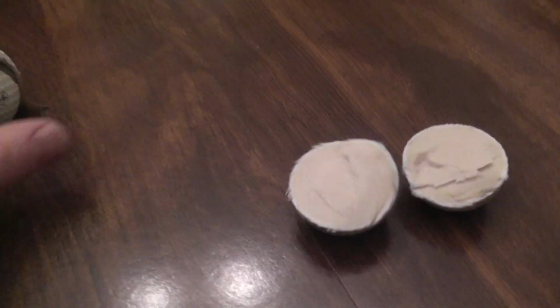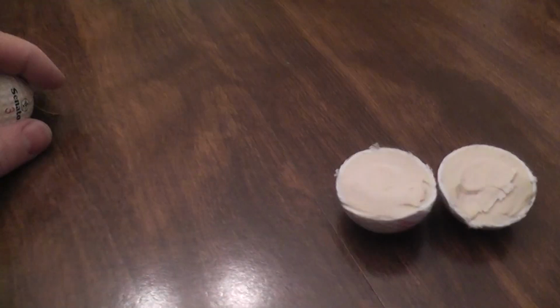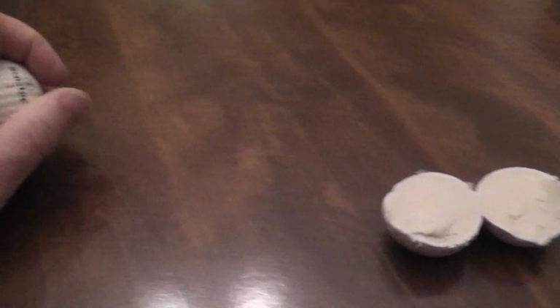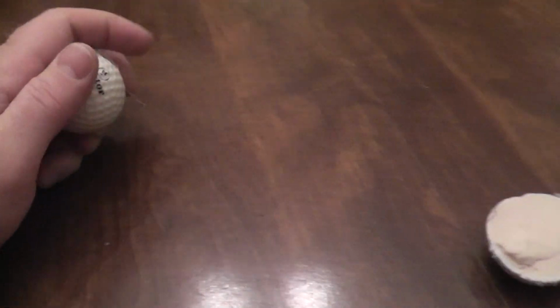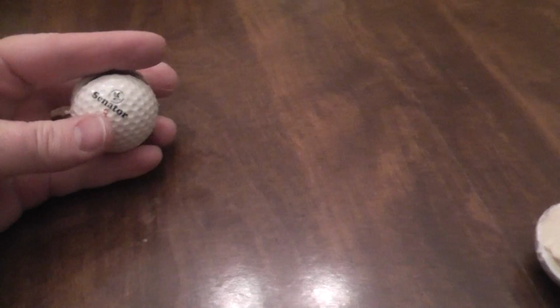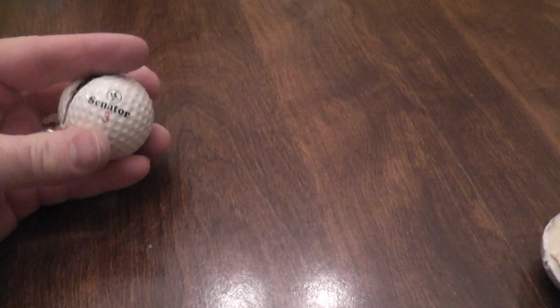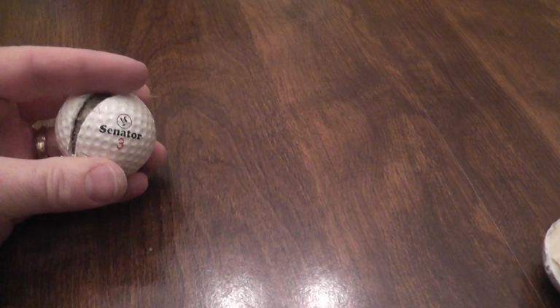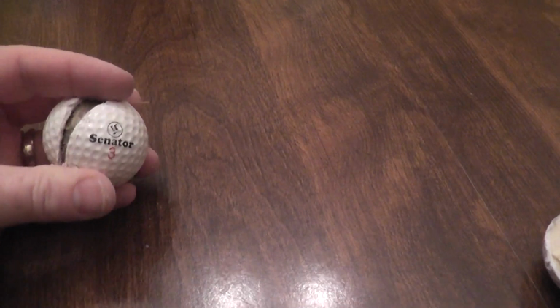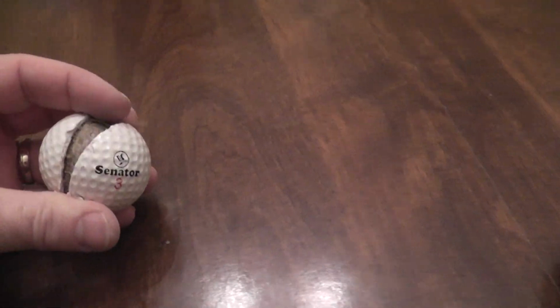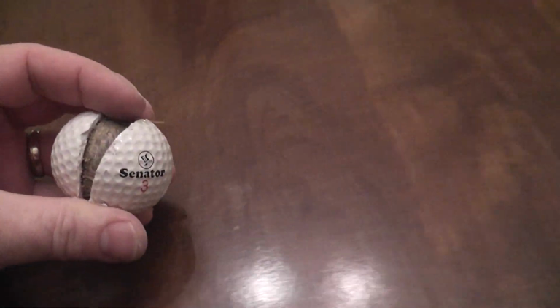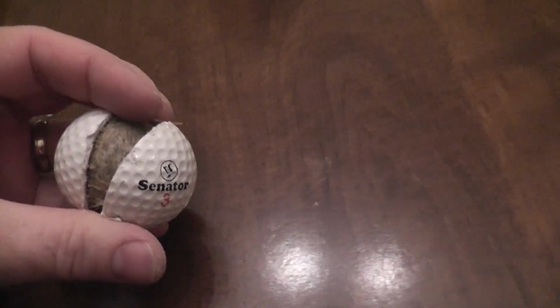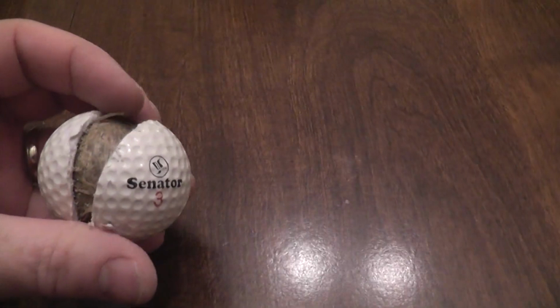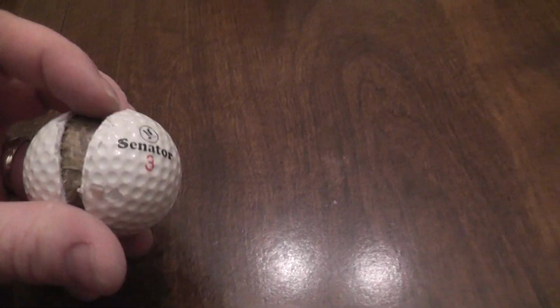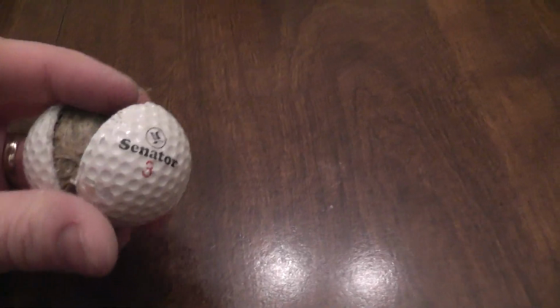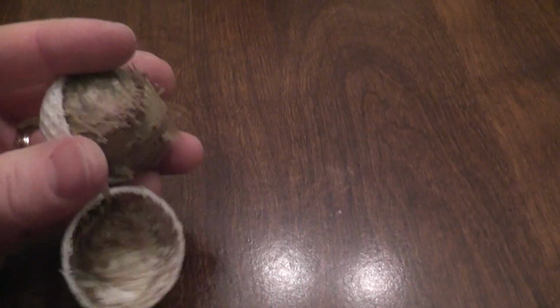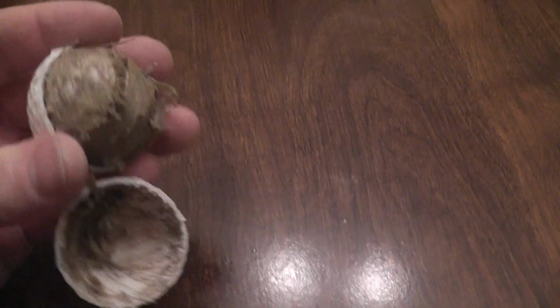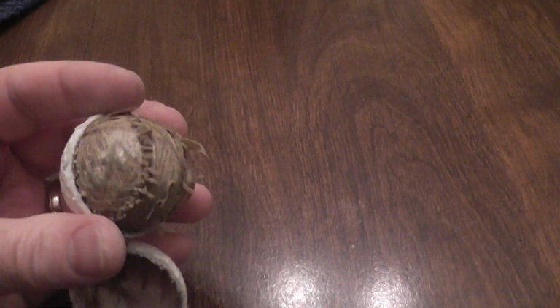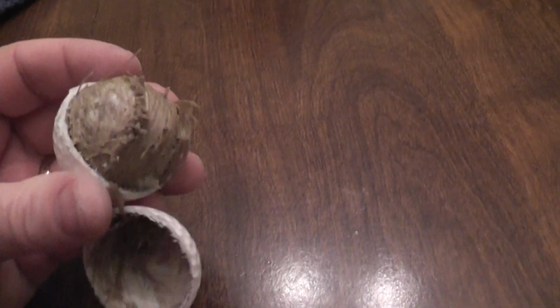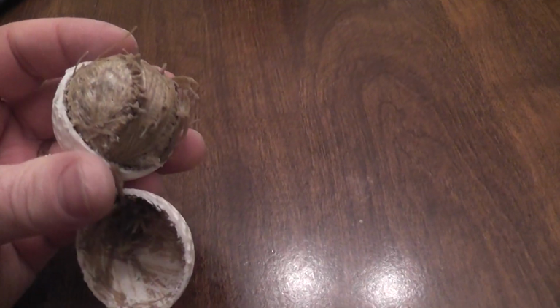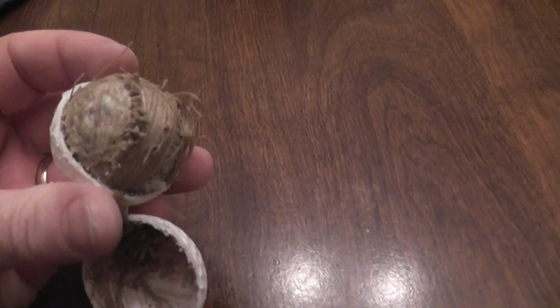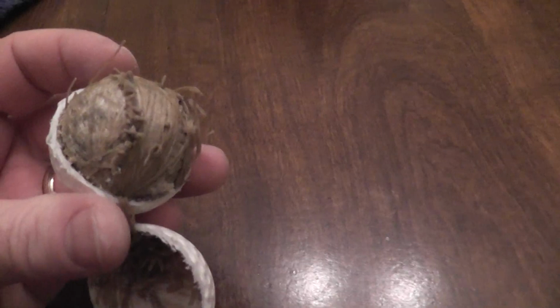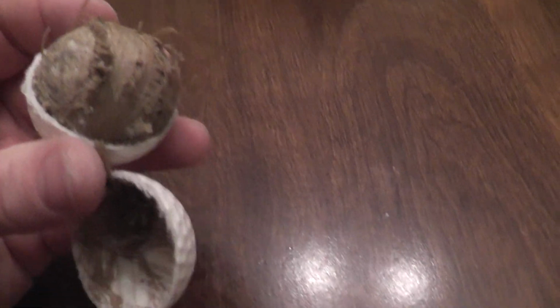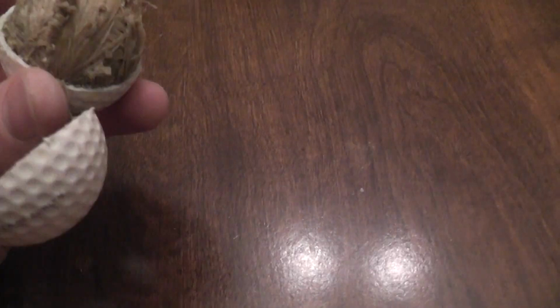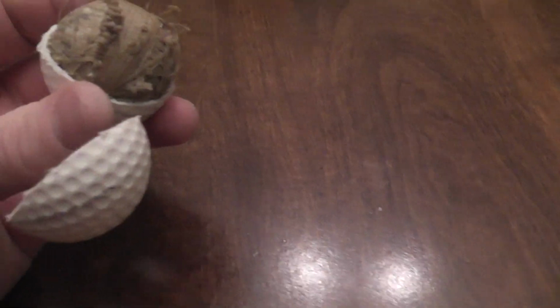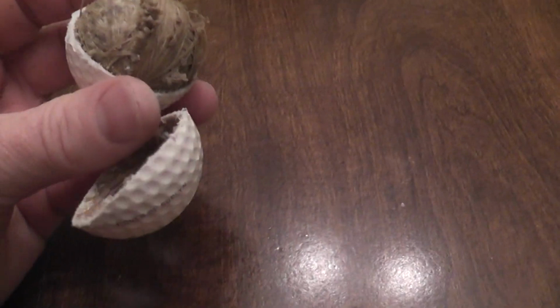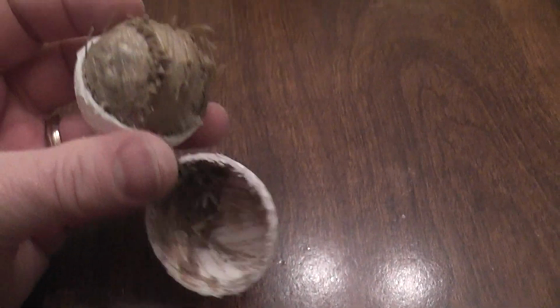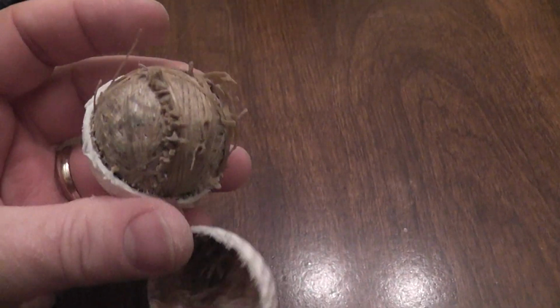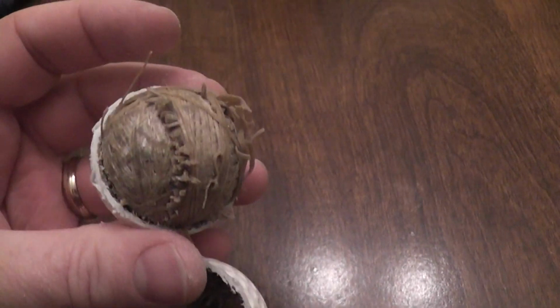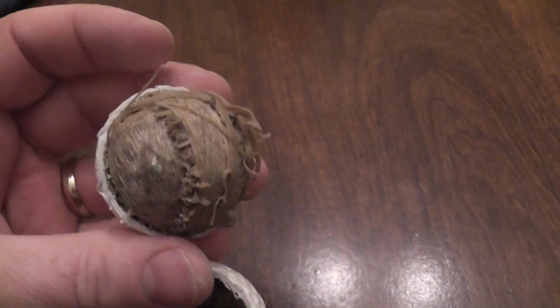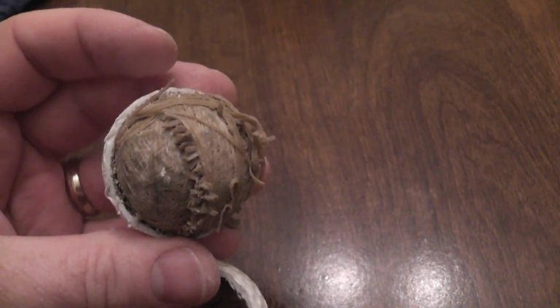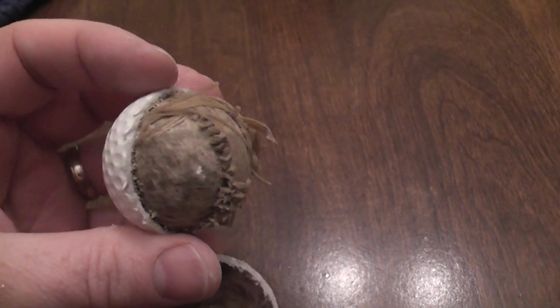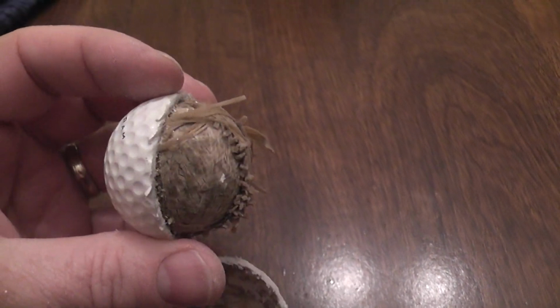Anyway, I found an old golf ball laying around and we cut into that, and this is how golf balls used to be made. Lots of rubber bands.